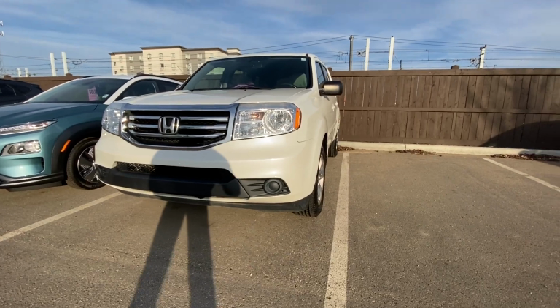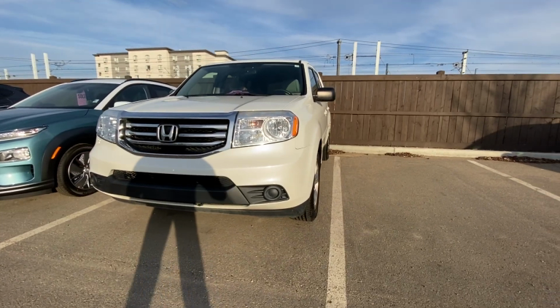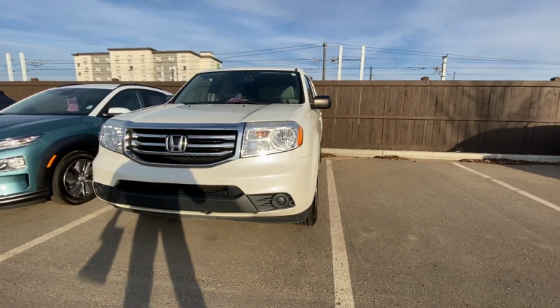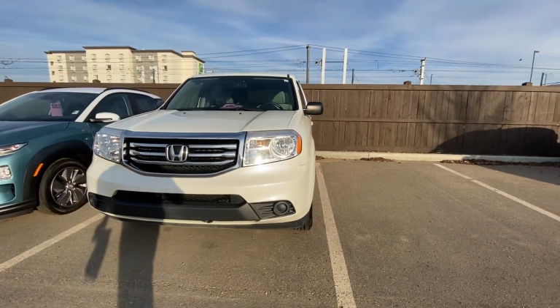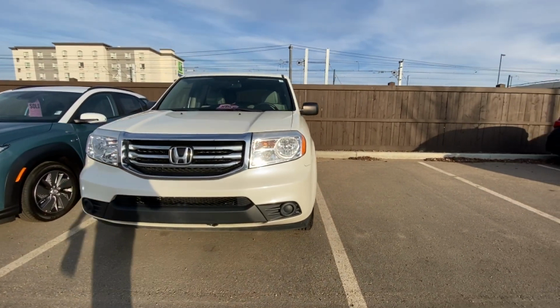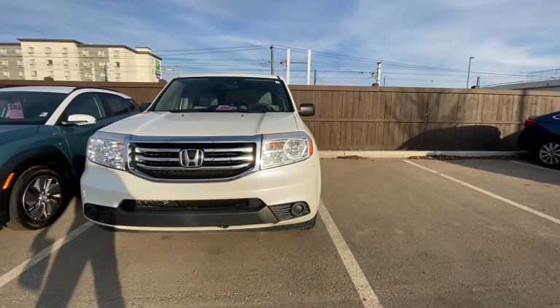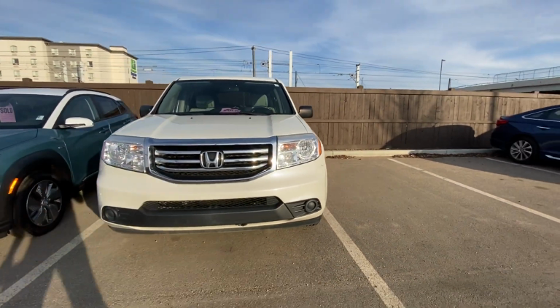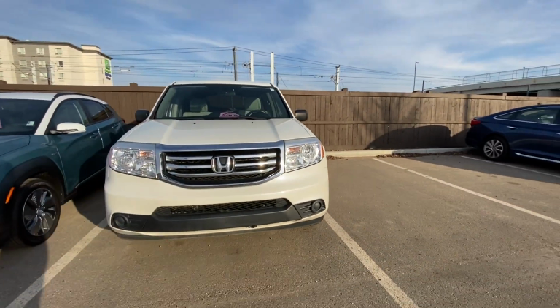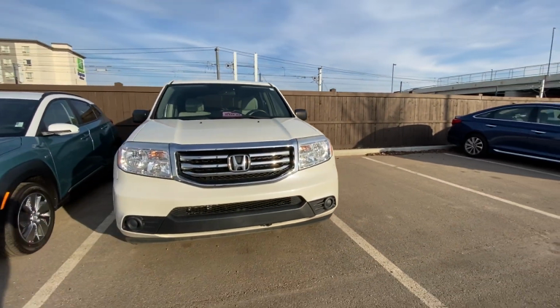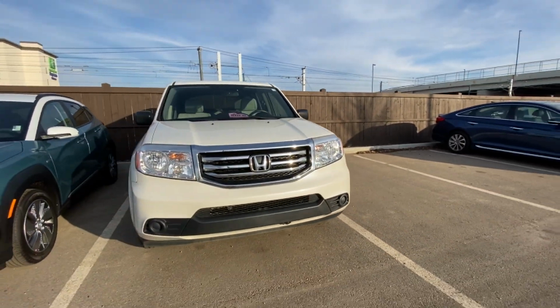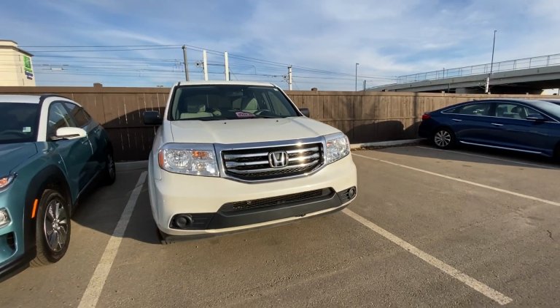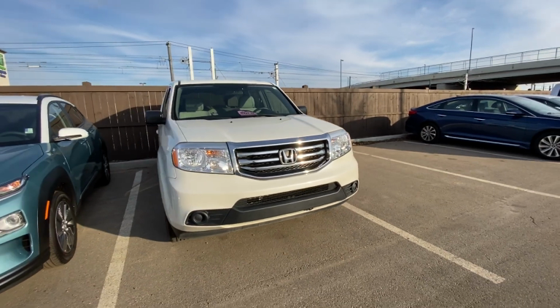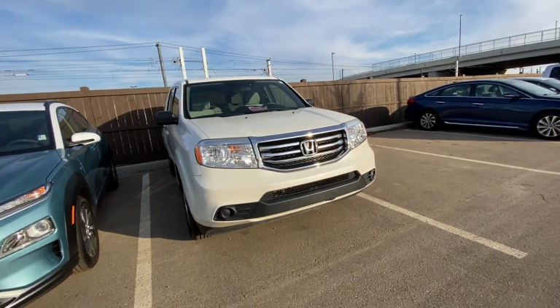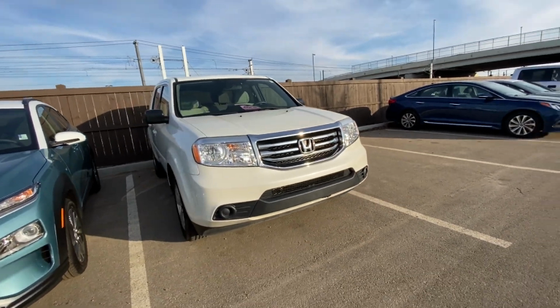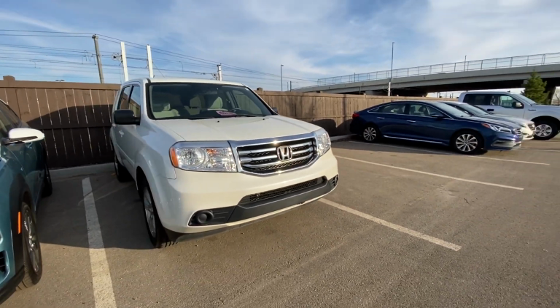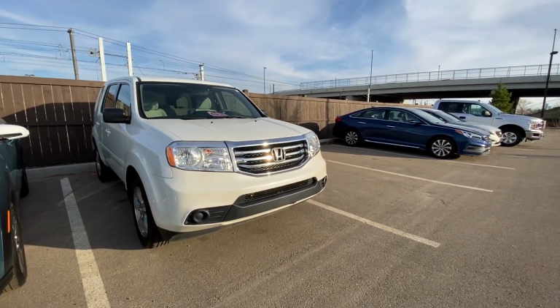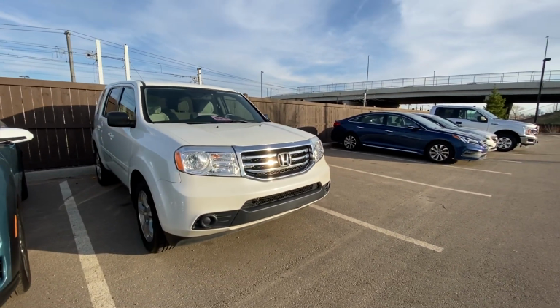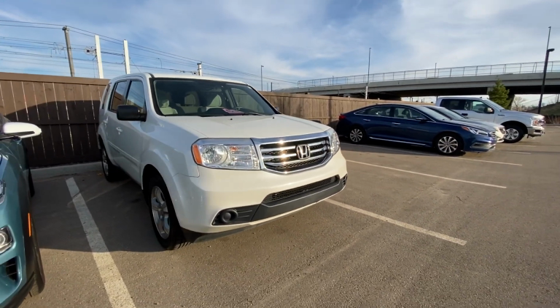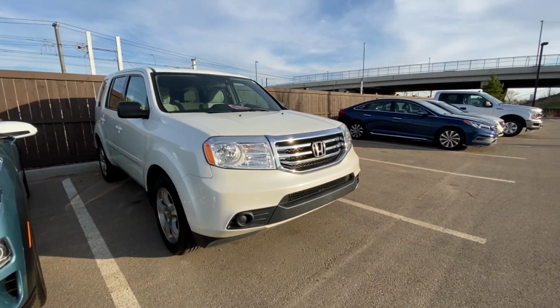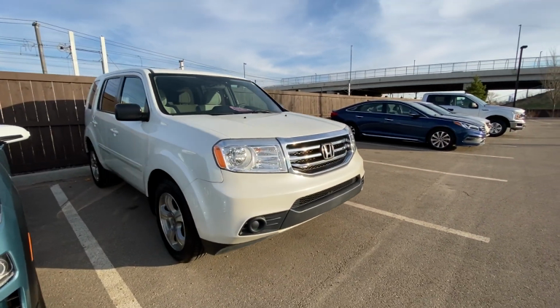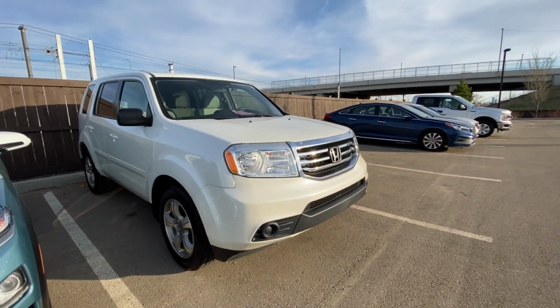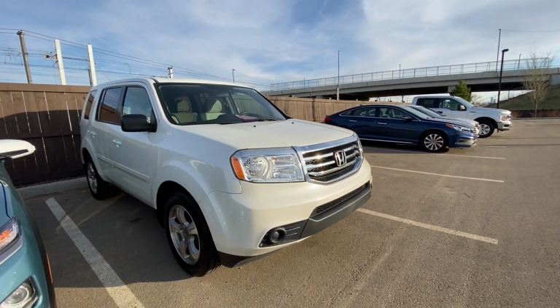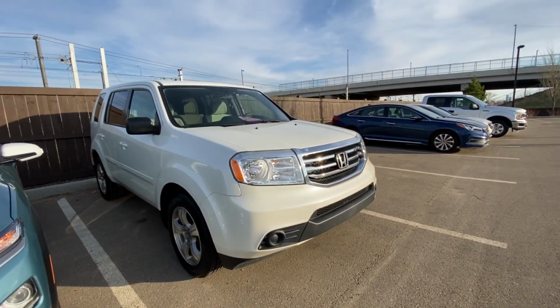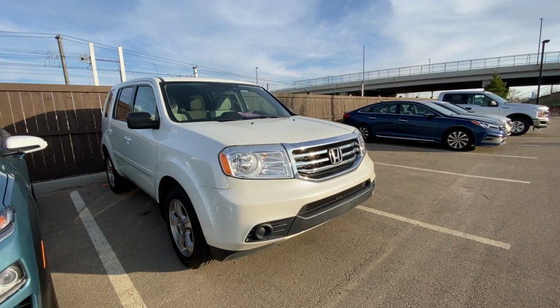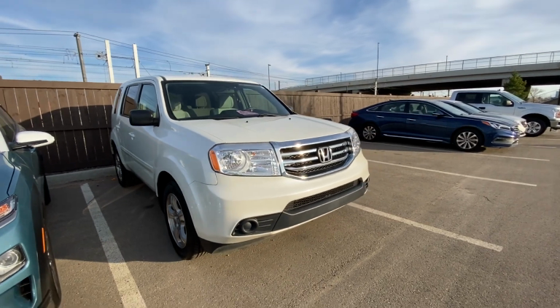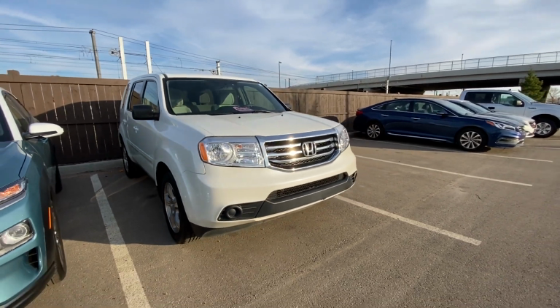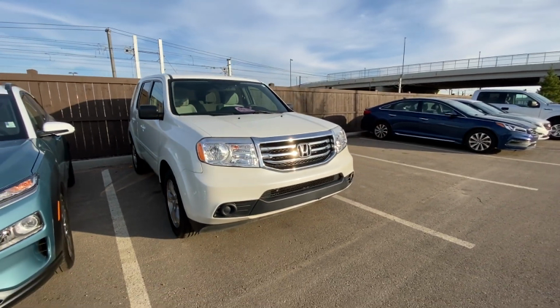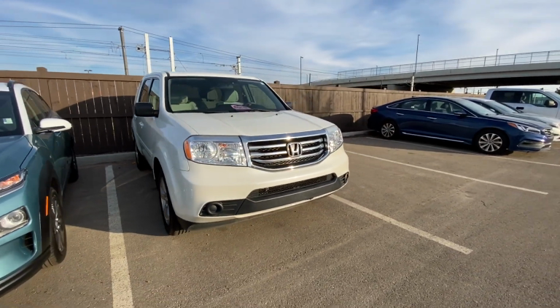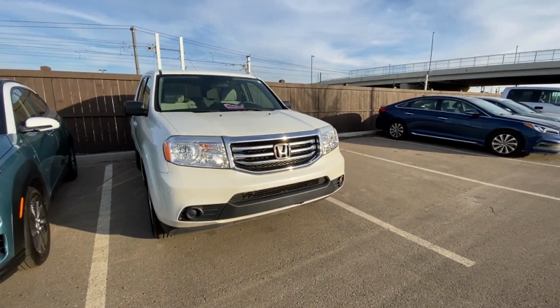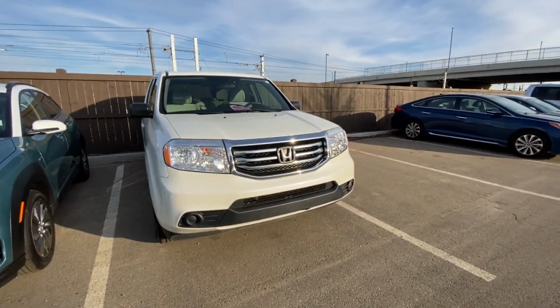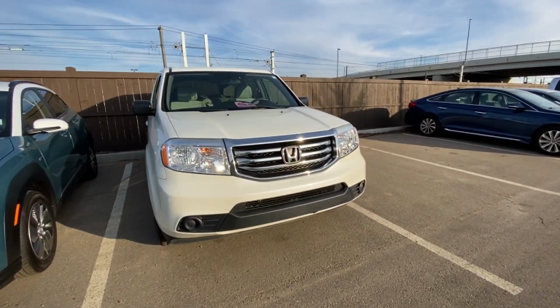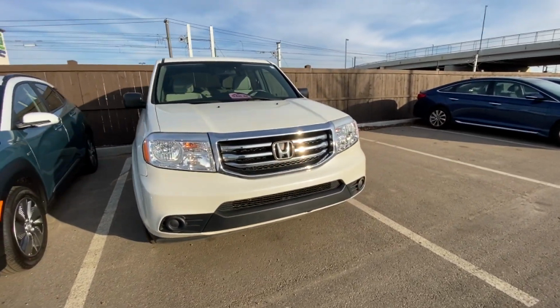Ken Adam here at River City Hyundai — hope you're having a beautiful day. Today we have the 2015 Honda Pilot. I'm going to take you for a nice walk around and show you why this vehicle is in miraculous condition.